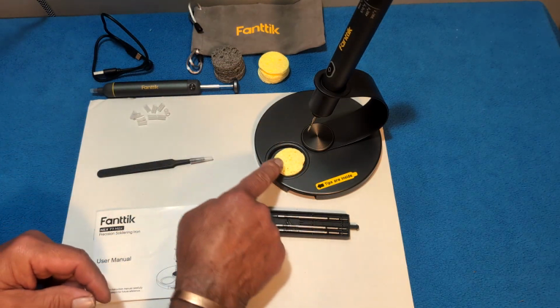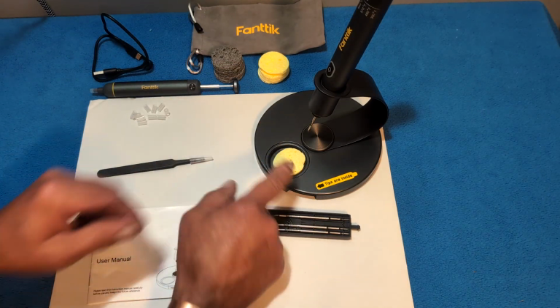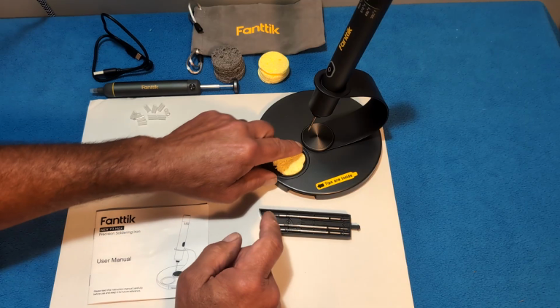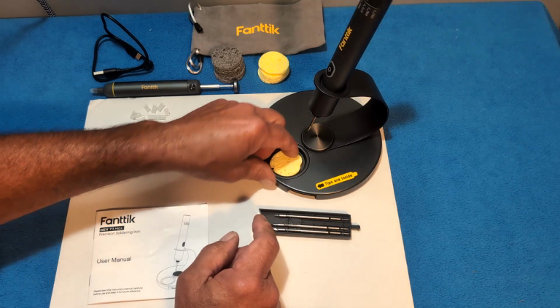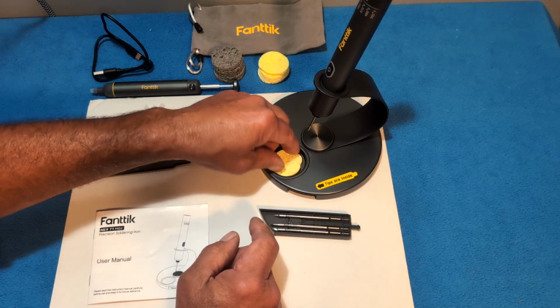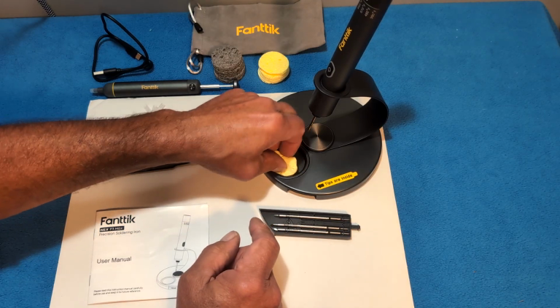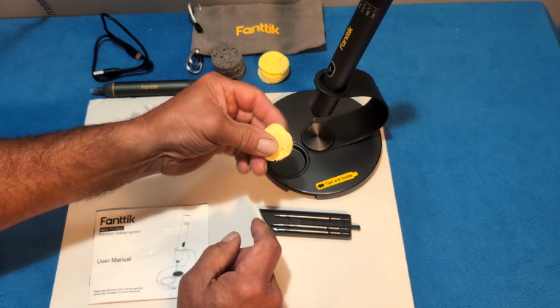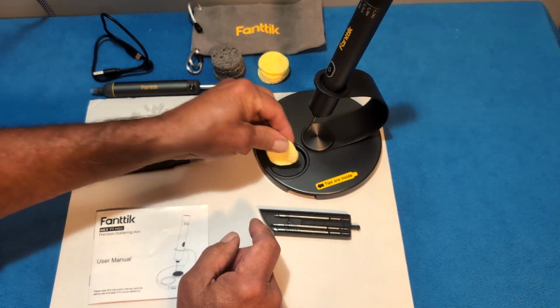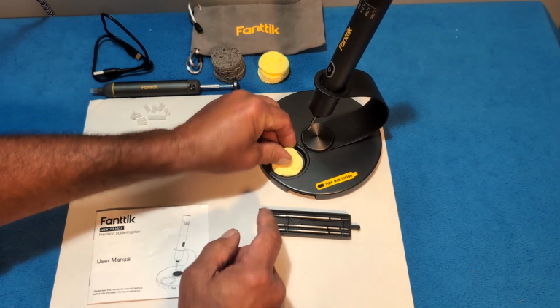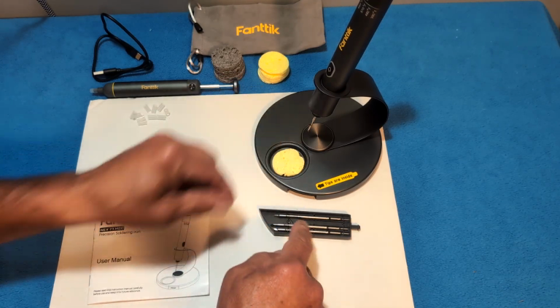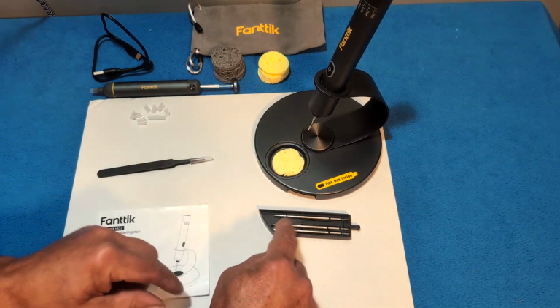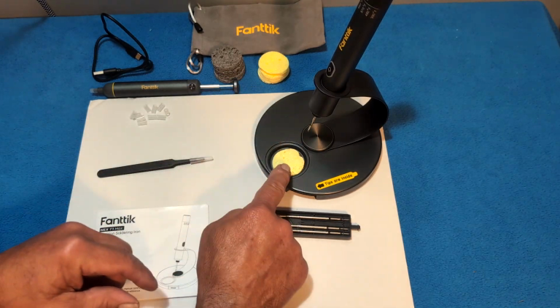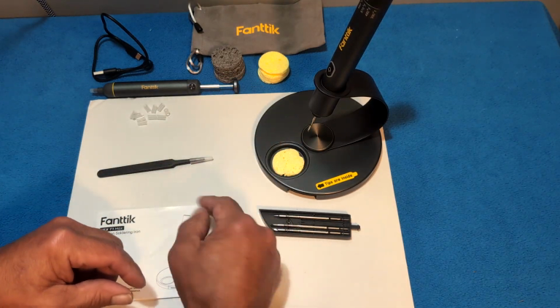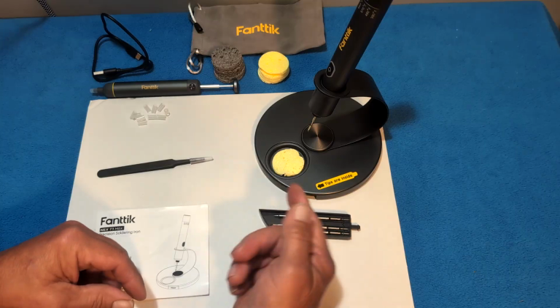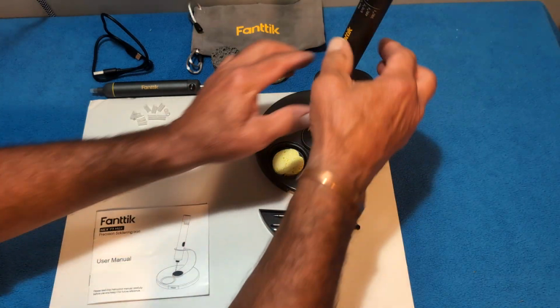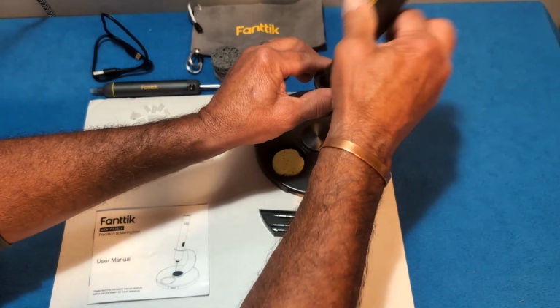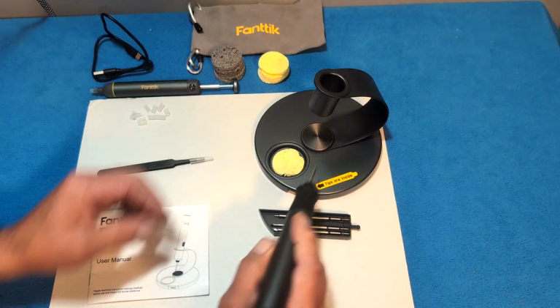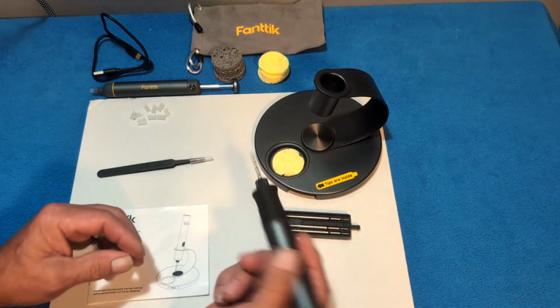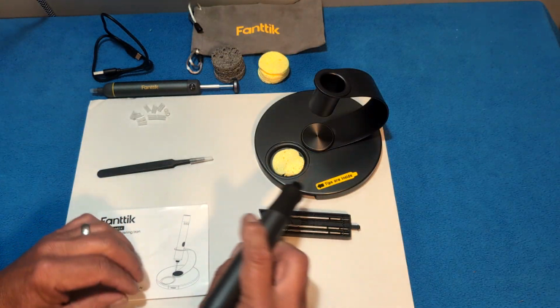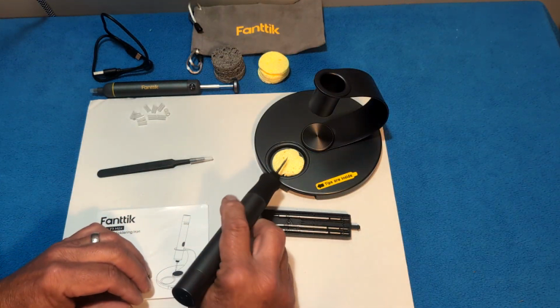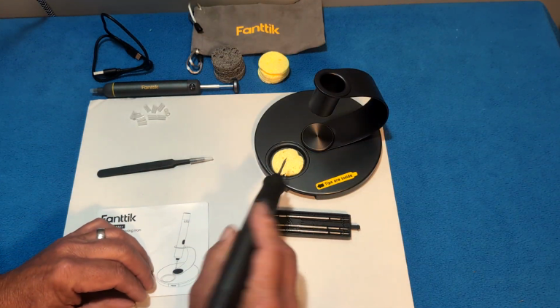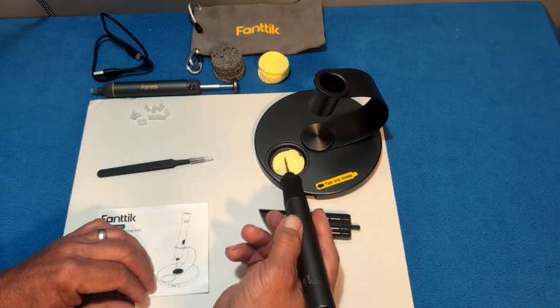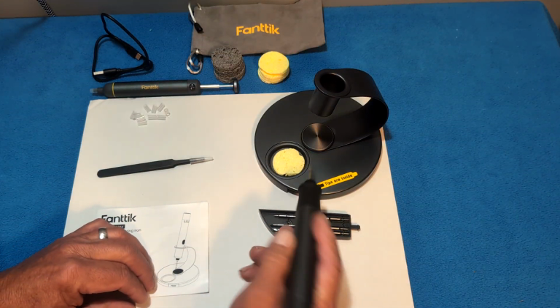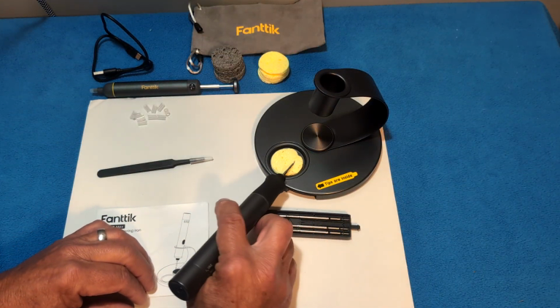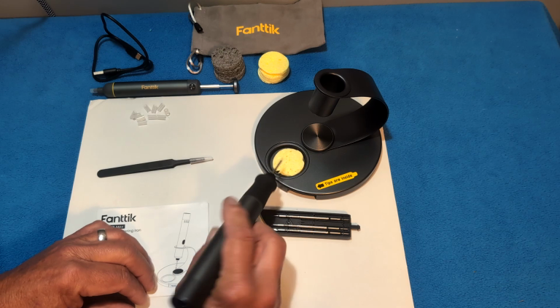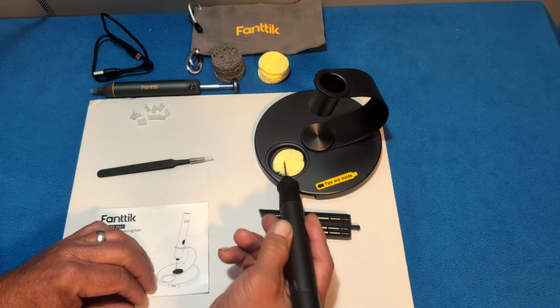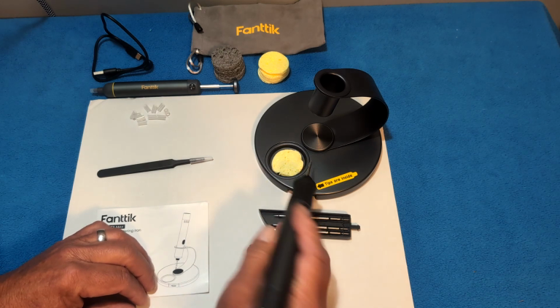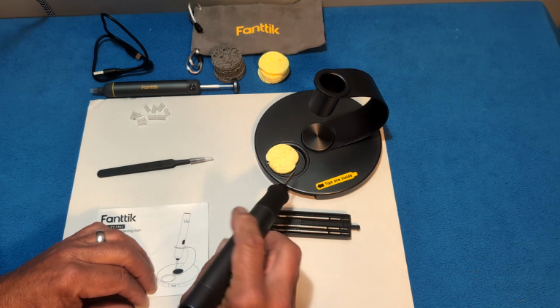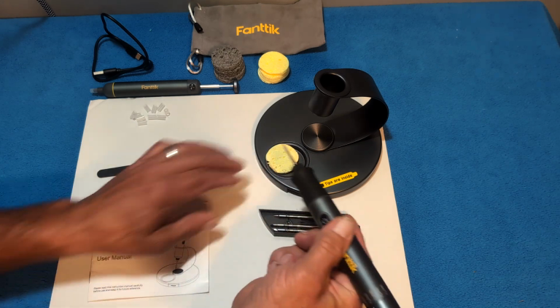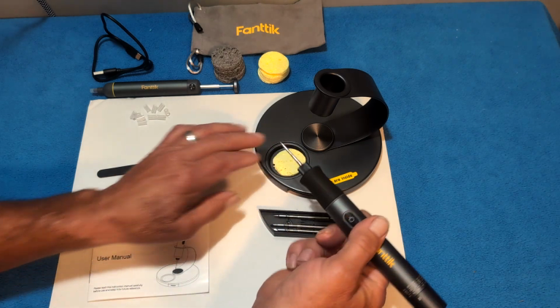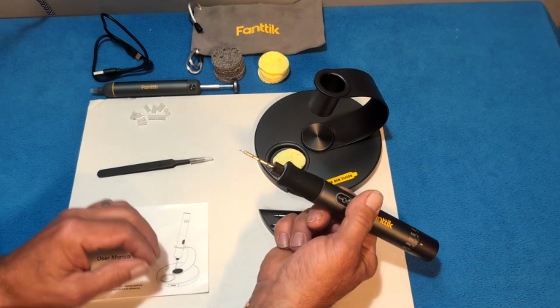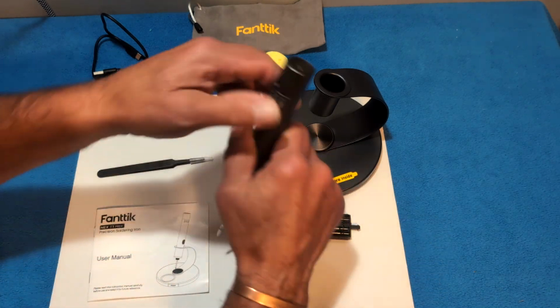As for the sponges, you can put whichever sponge you want in the holder and dampen it down to clean your soldering tips. If you're soldering and want to keep your tip nice and clean, just wipe it on the damp sponge like that and keep your tip clean.